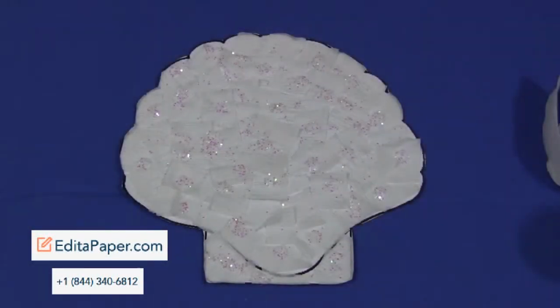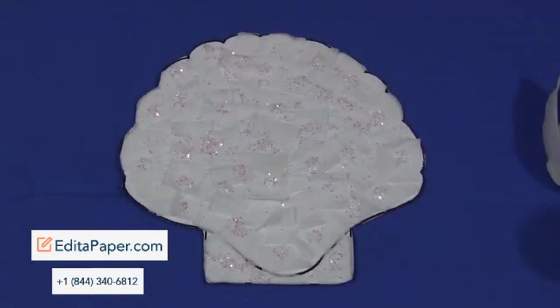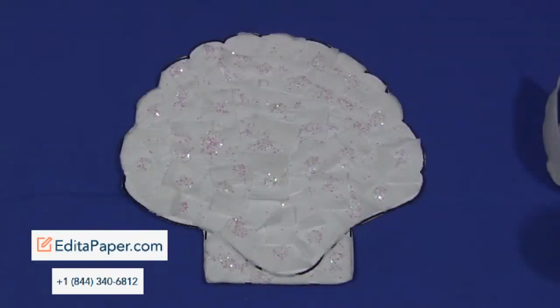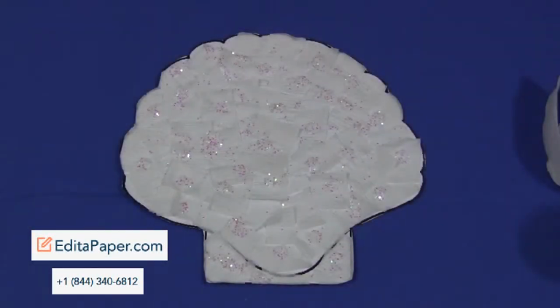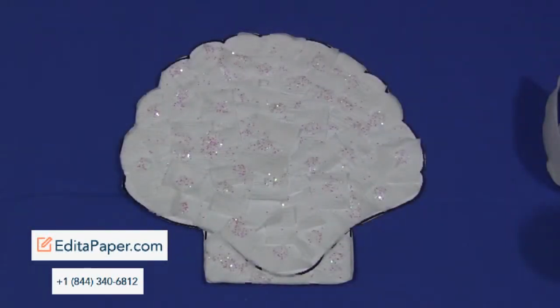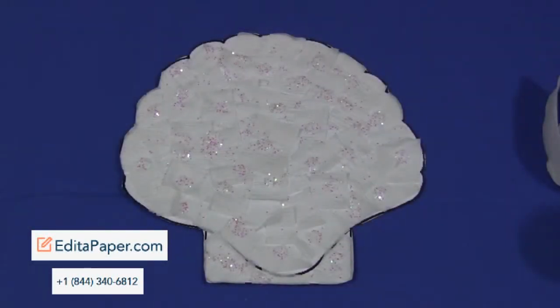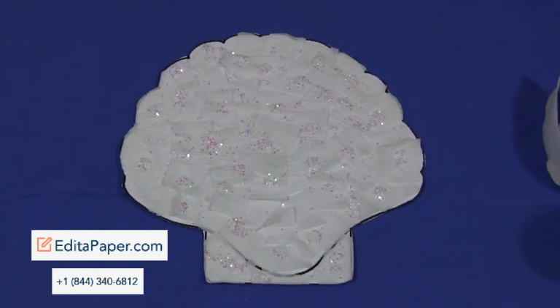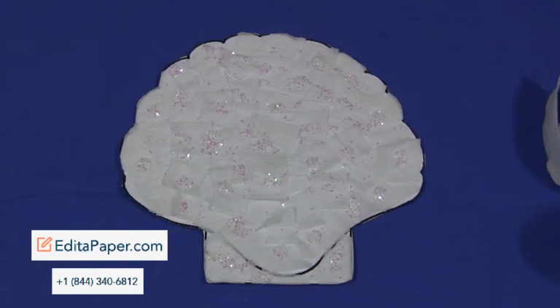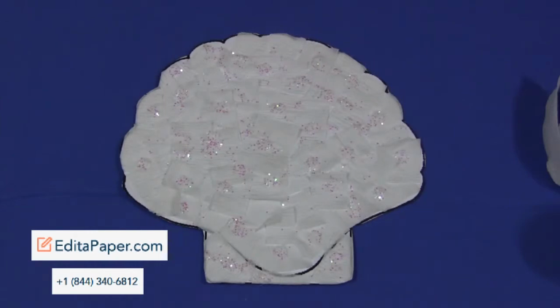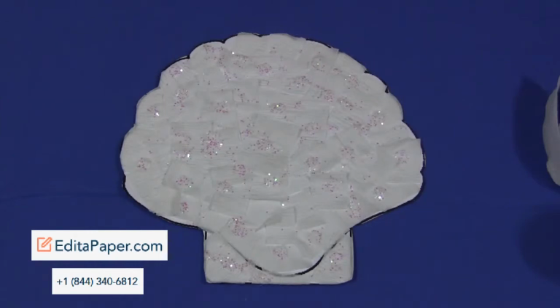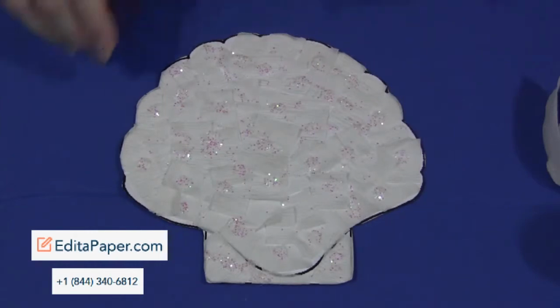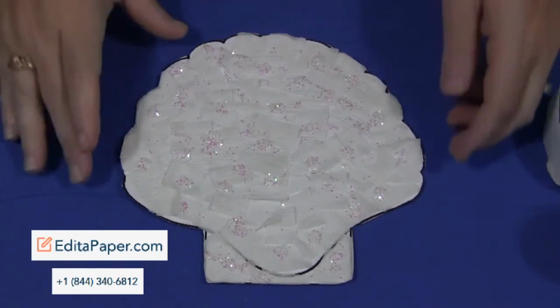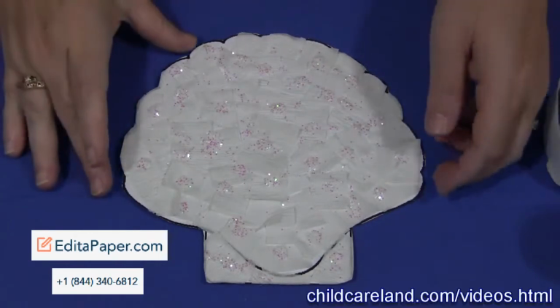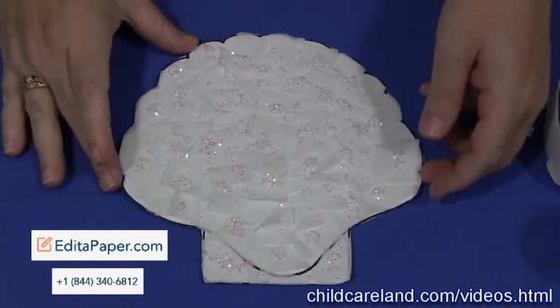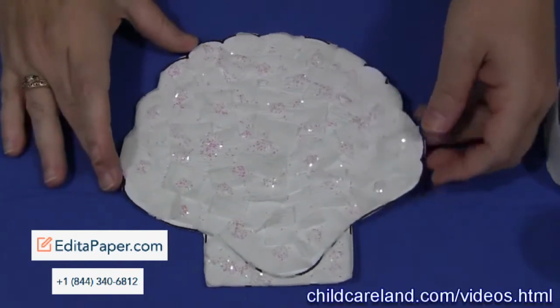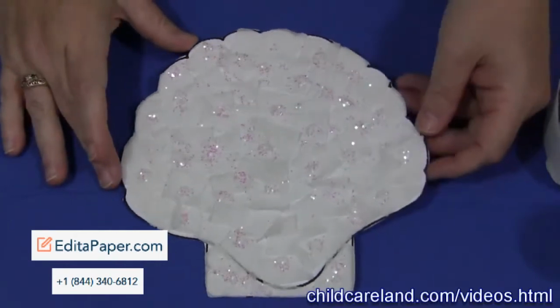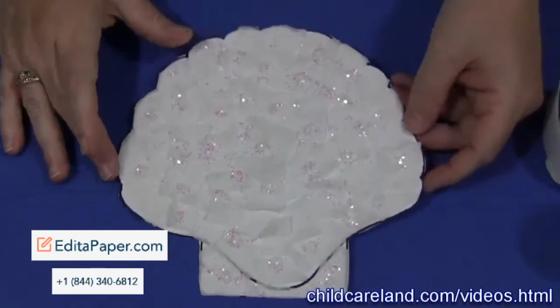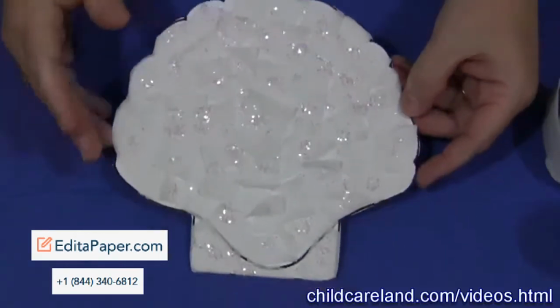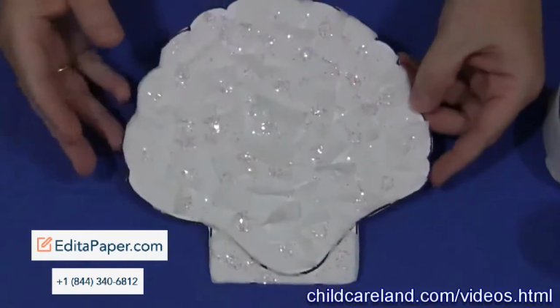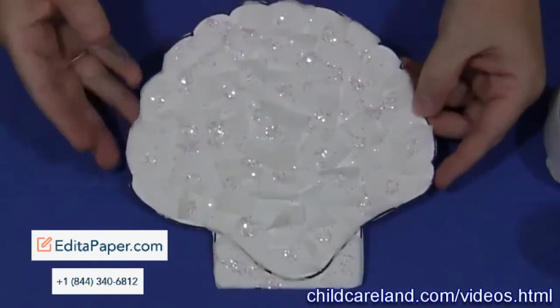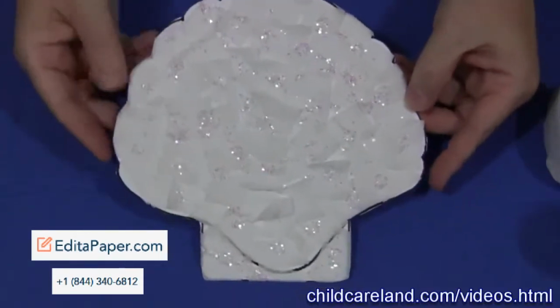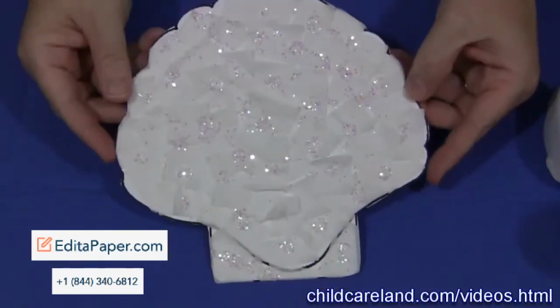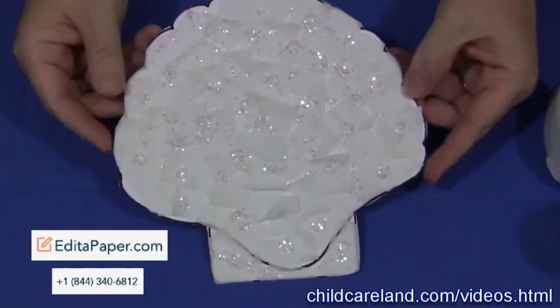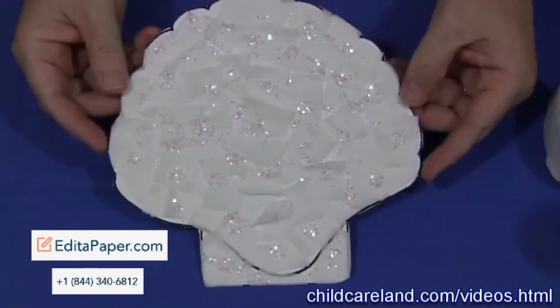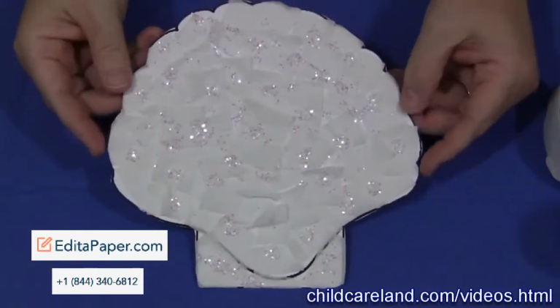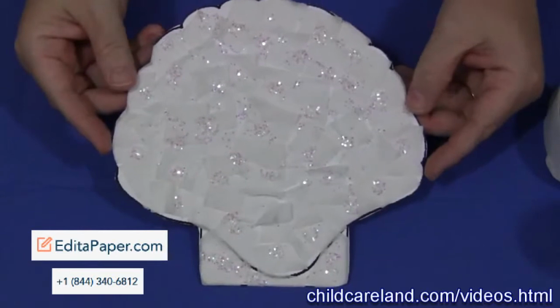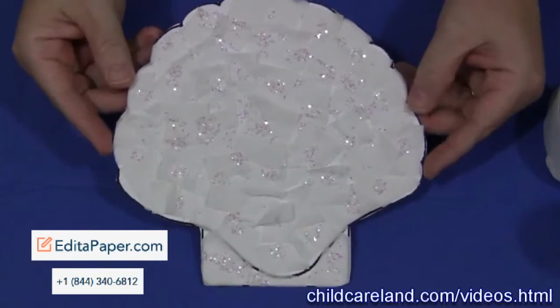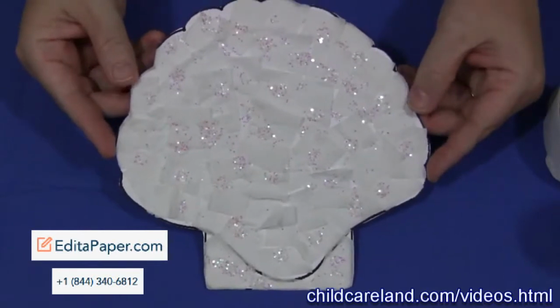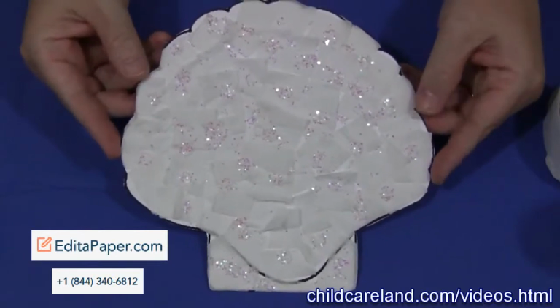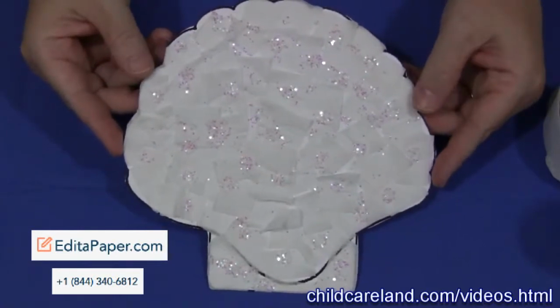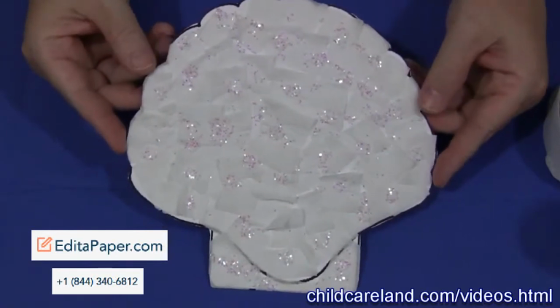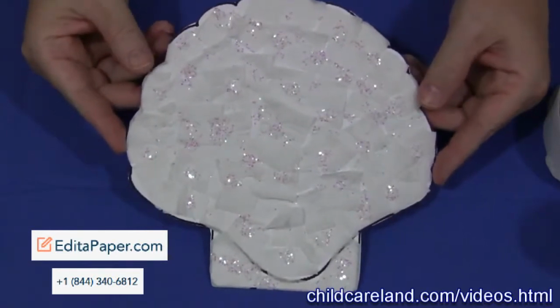Hi, I'm Shelley LeVette with ChildCareLand.com and today I want to share with you a Cray Paper Seashell. This is just a really cute project and it's really great for fine motor skills development.